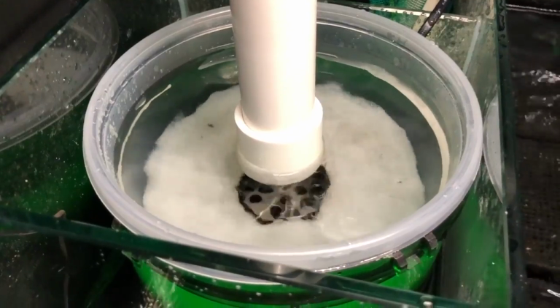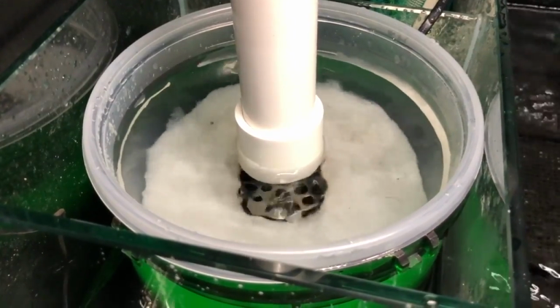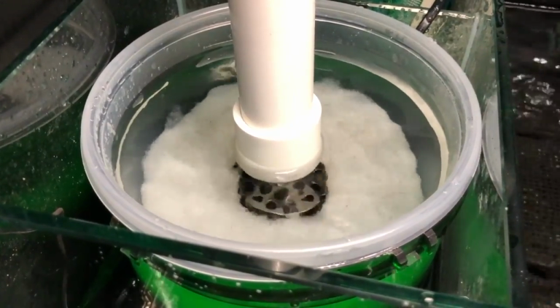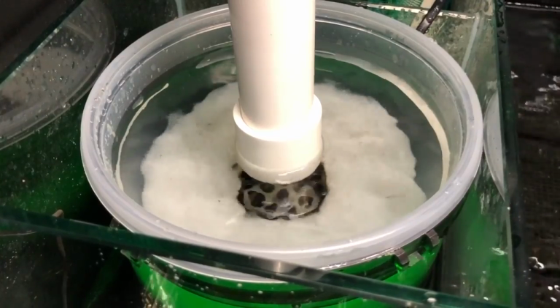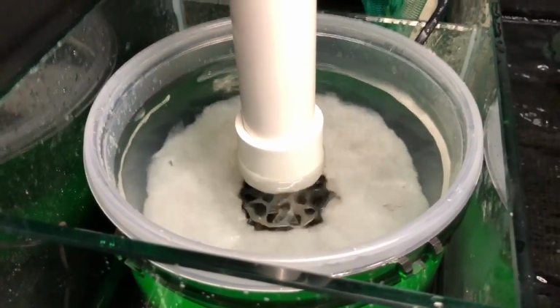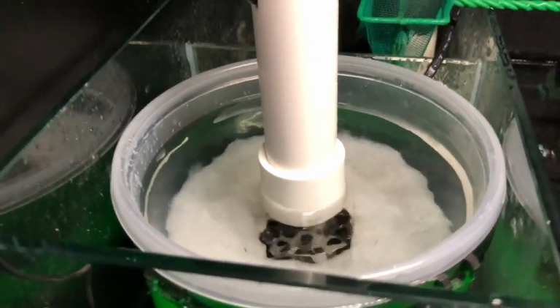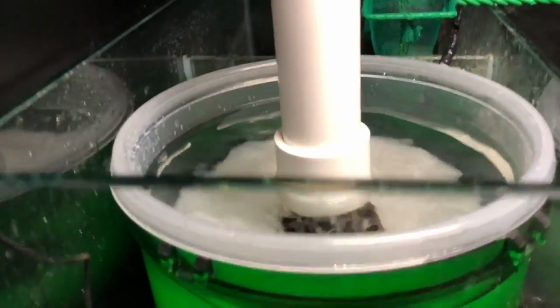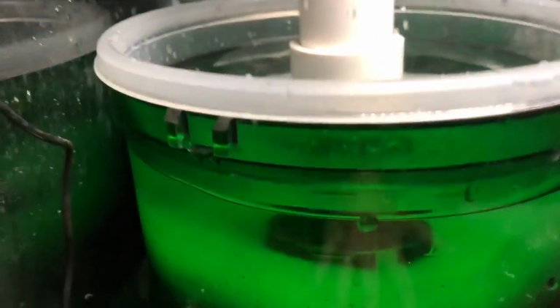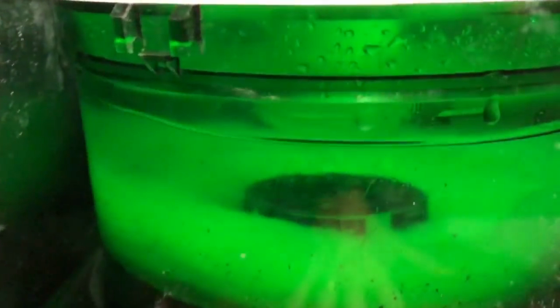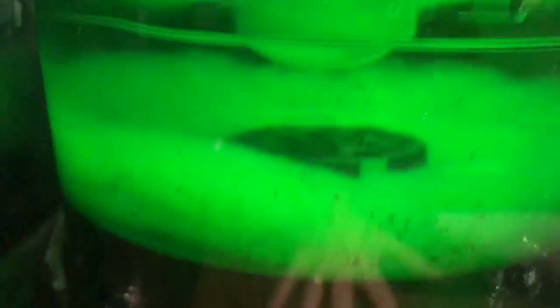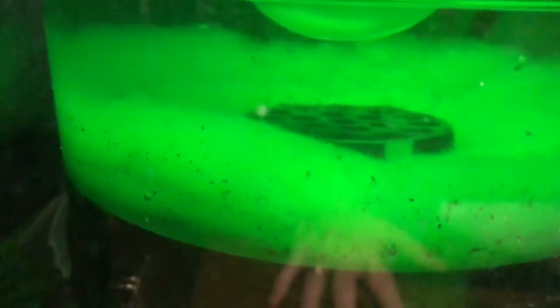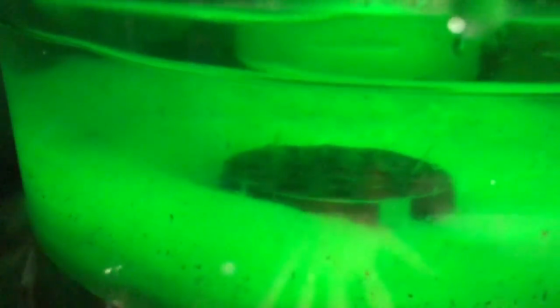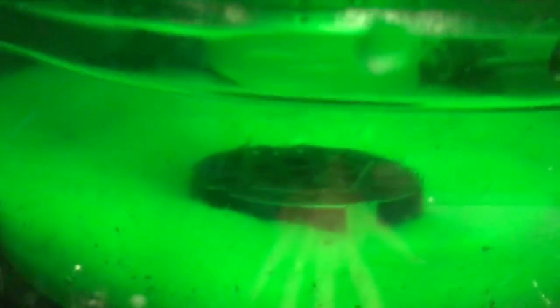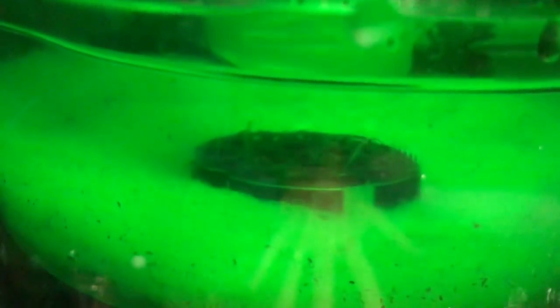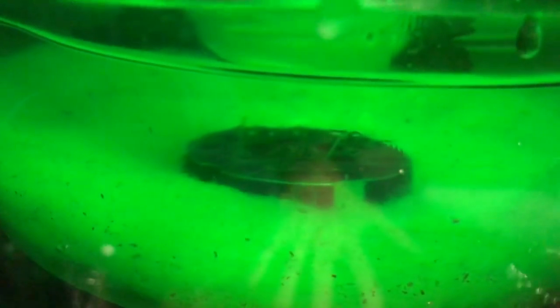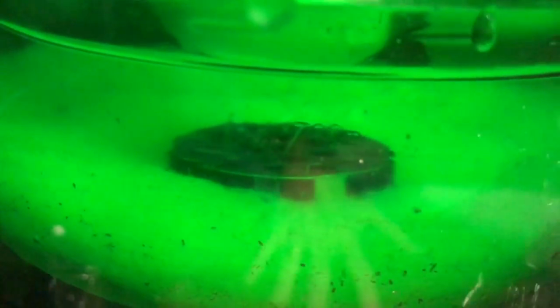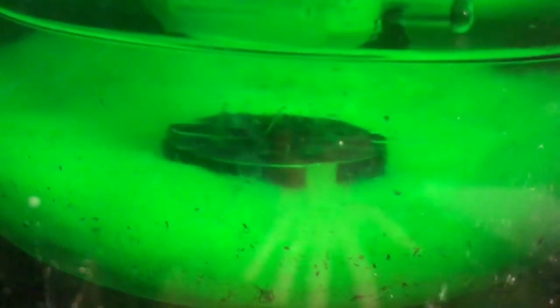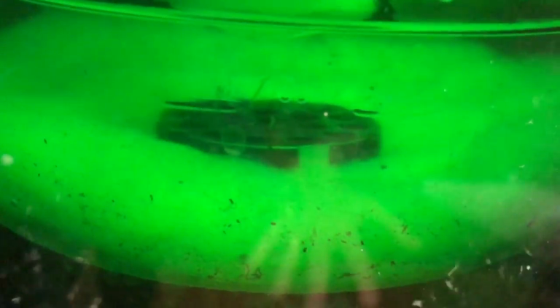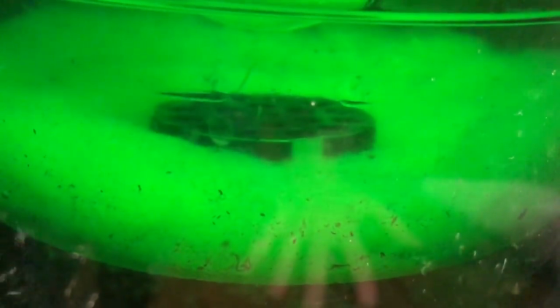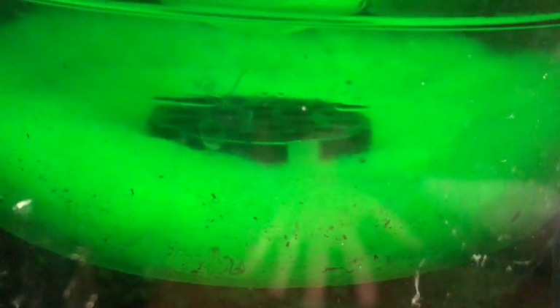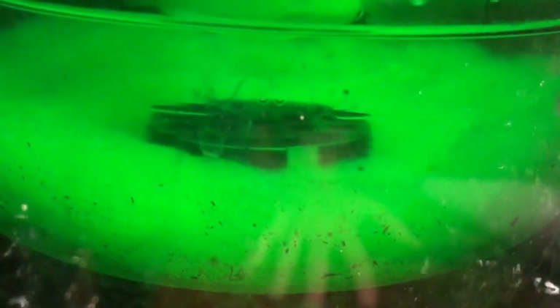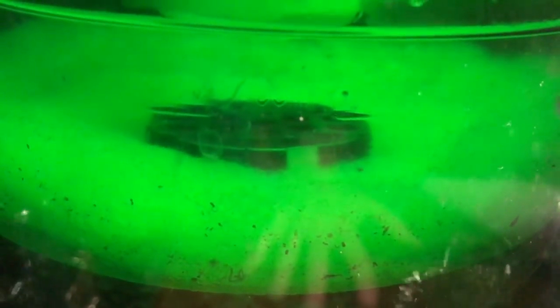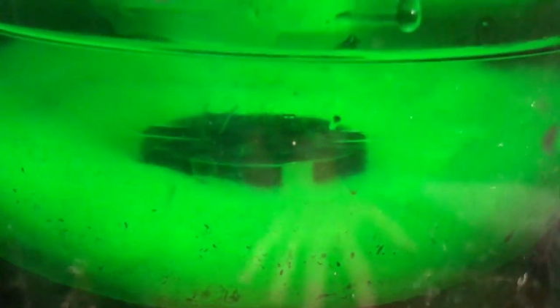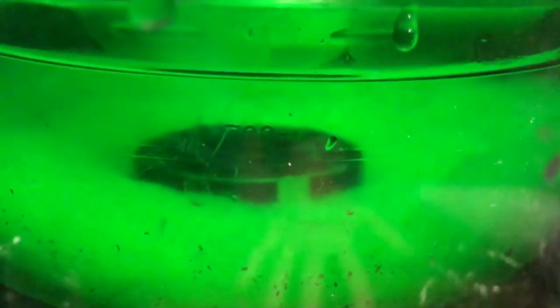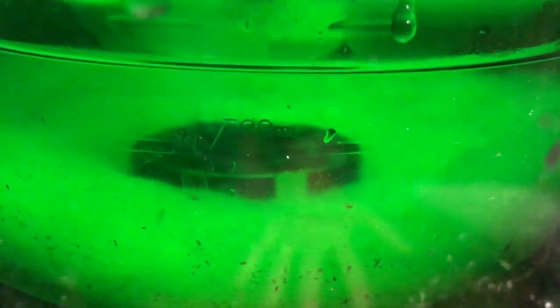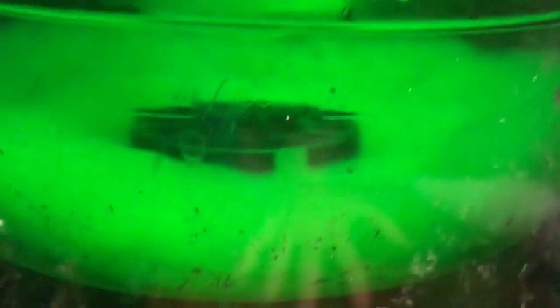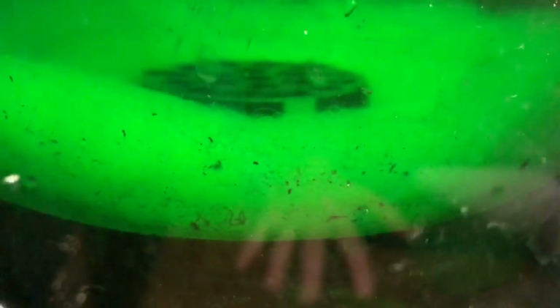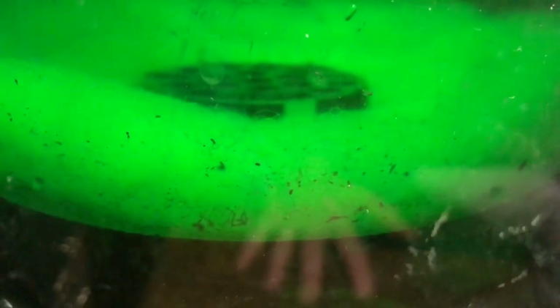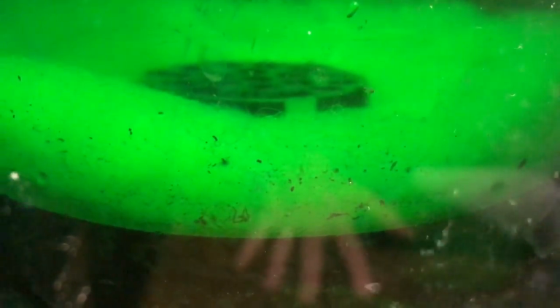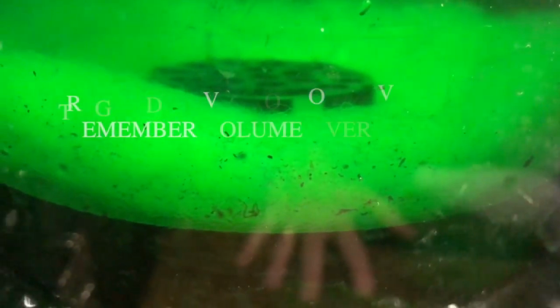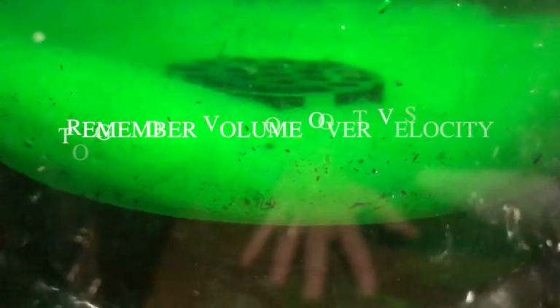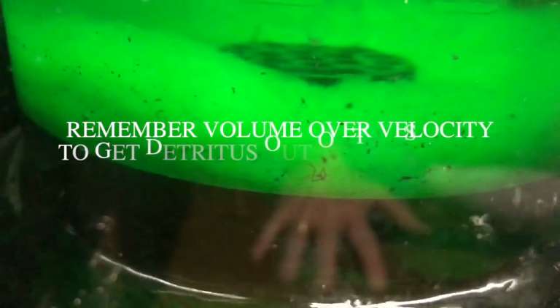As you can see in this video, it is dead quiet, and that's the way it's been designed. But even at startup, look at the detritus that it's picked up out of the fish tank just from startup.